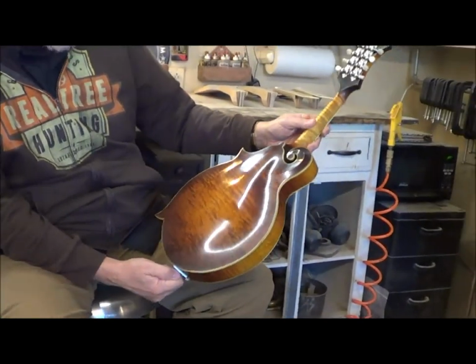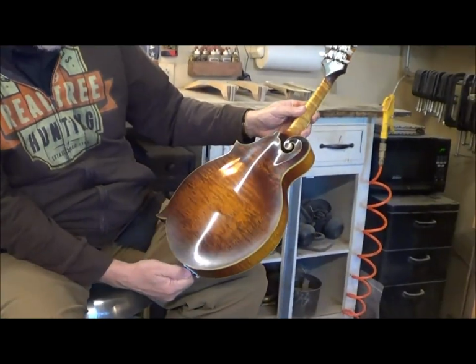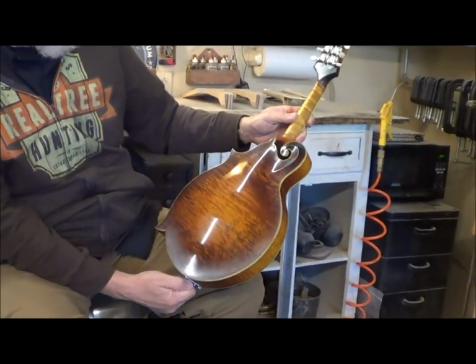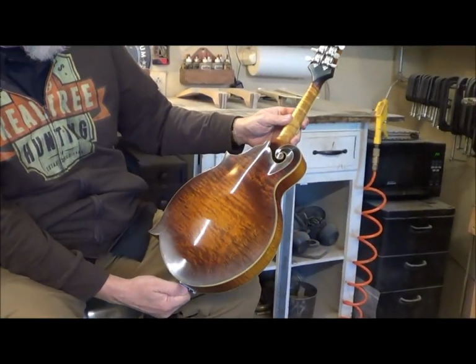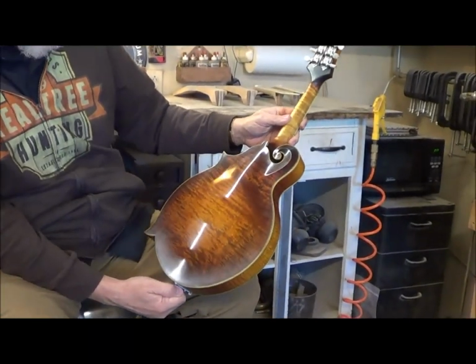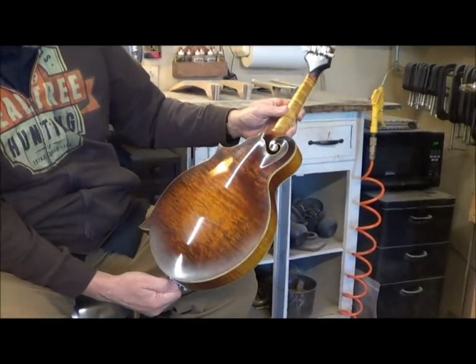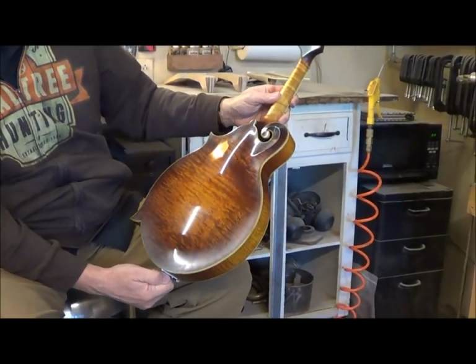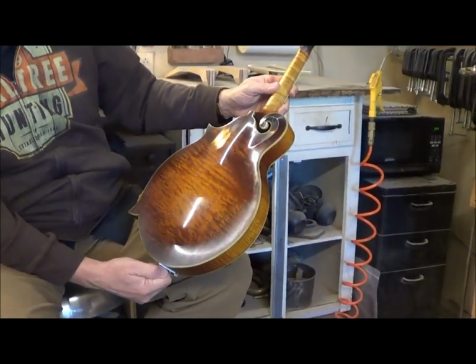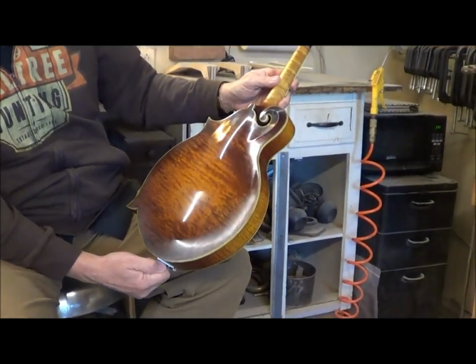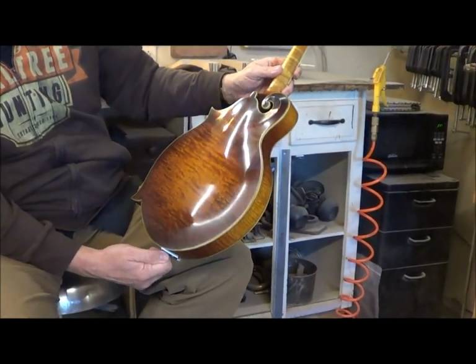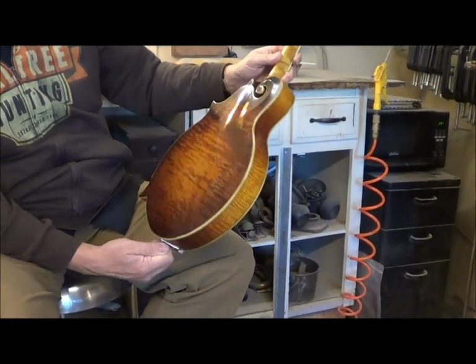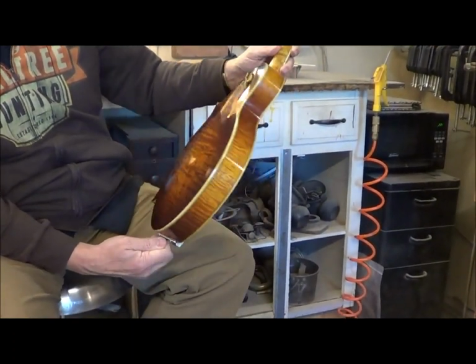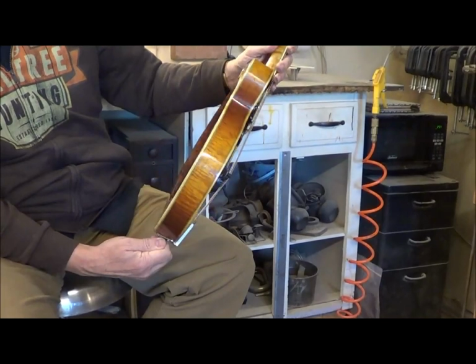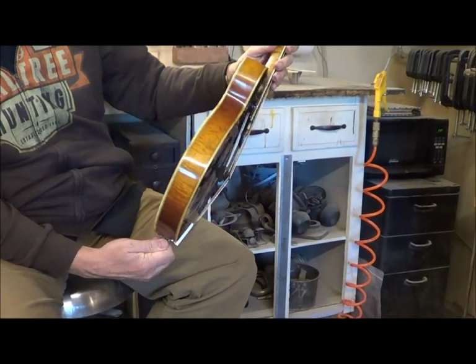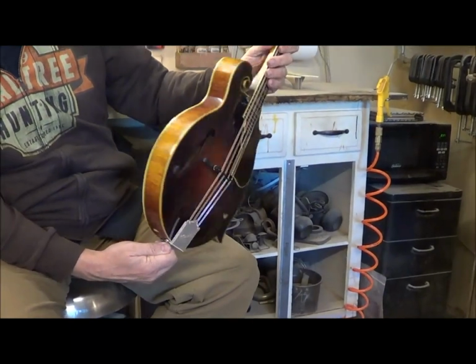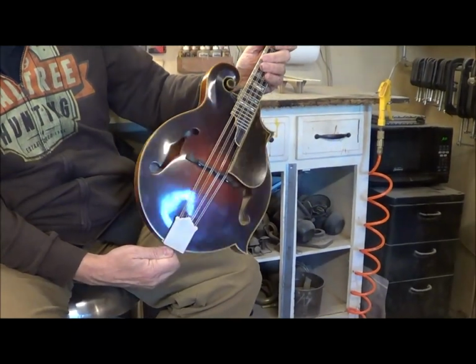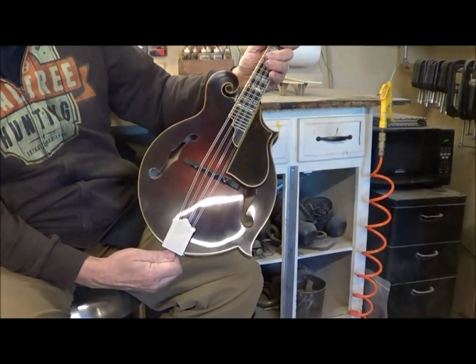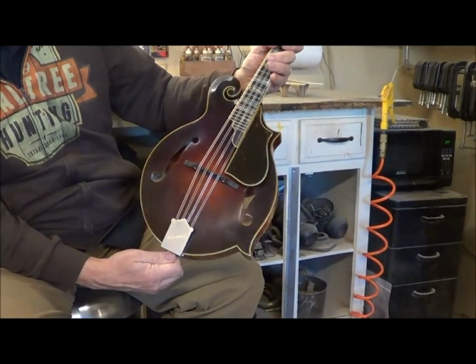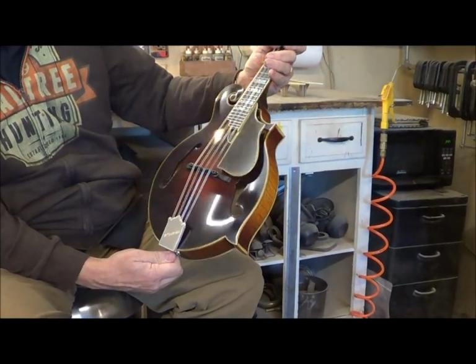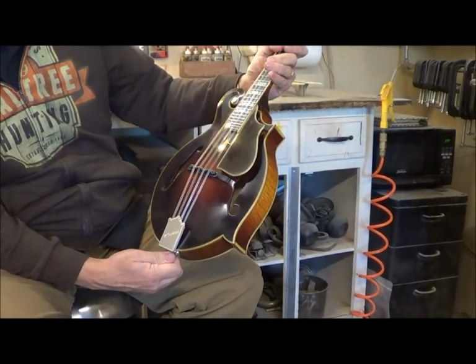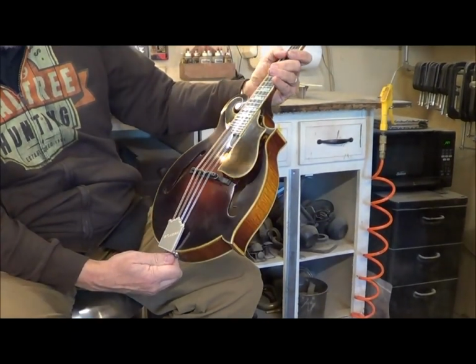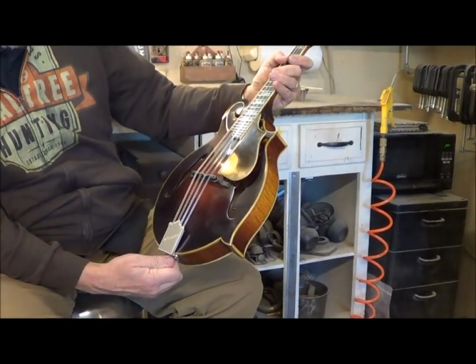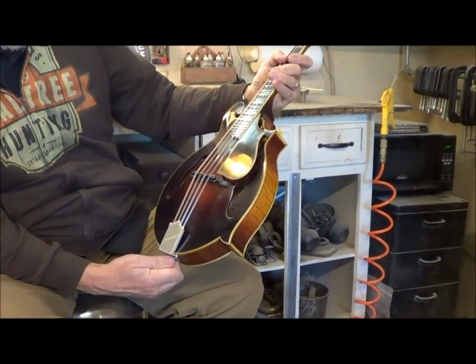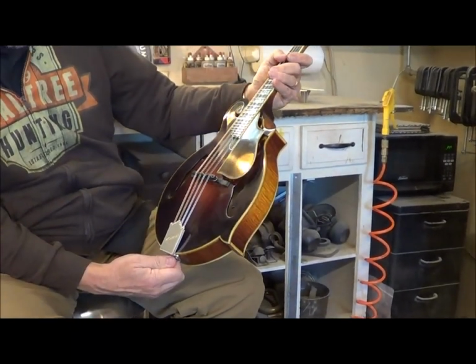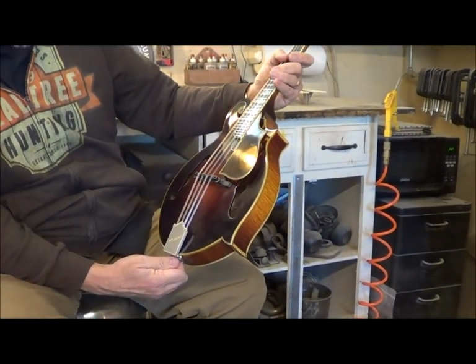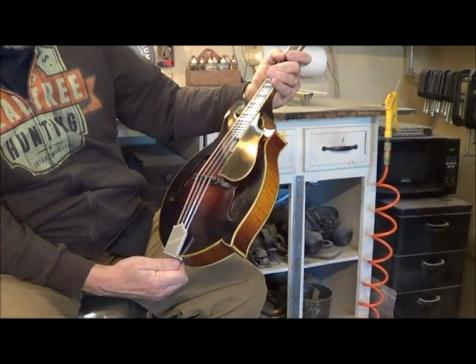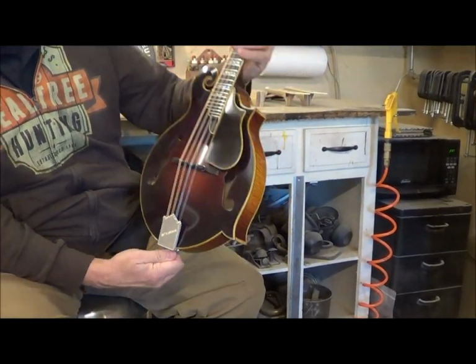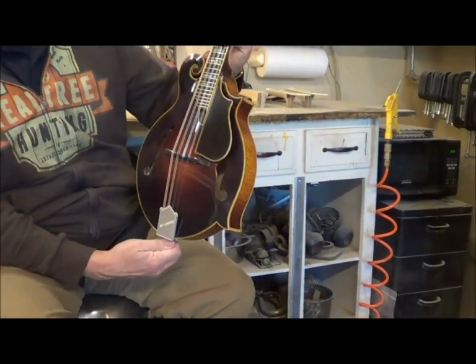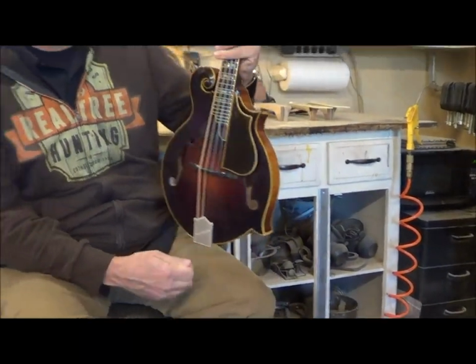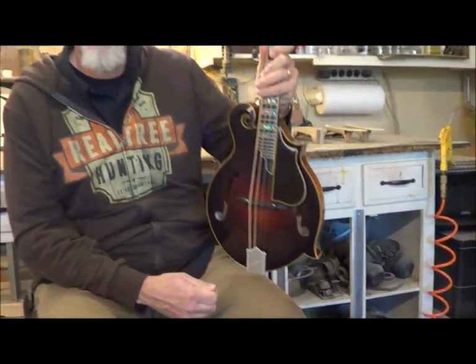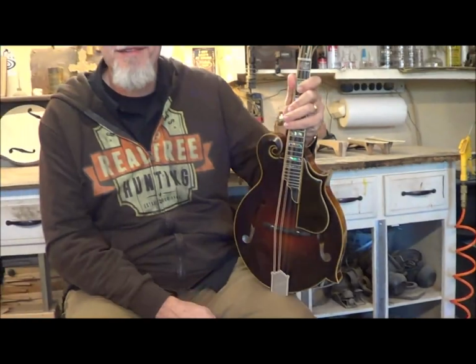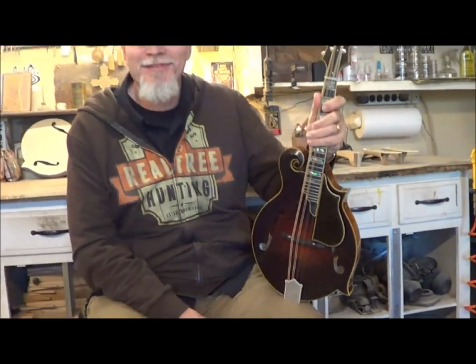It's just the colors, the wood, the workmanship — it's top notch. You couldn't ask for better. And I'm just honored to get to put my hands on it.